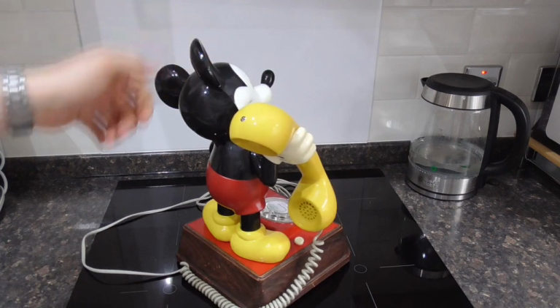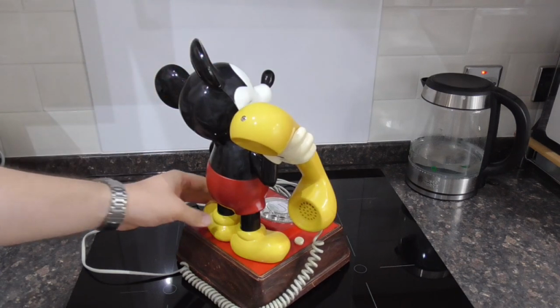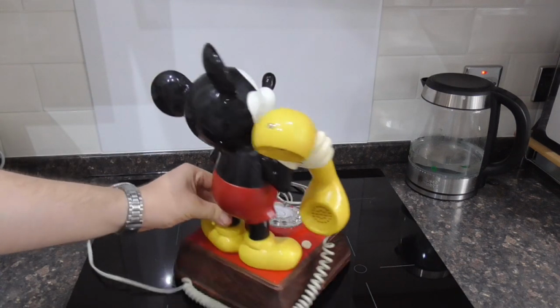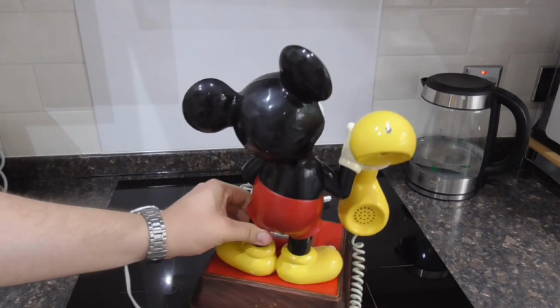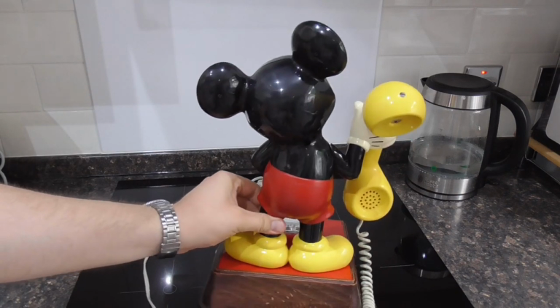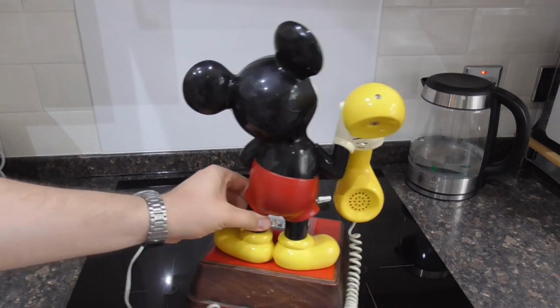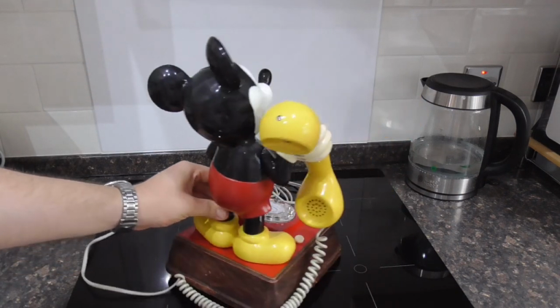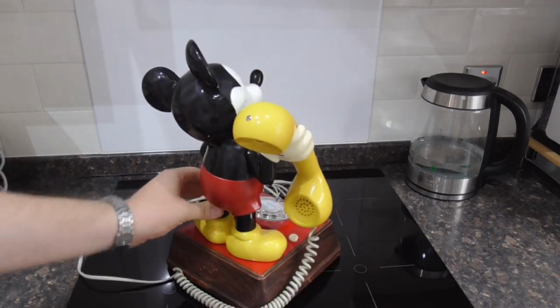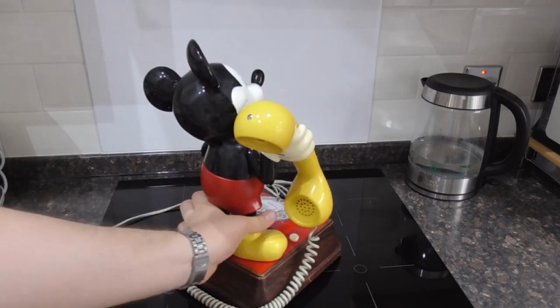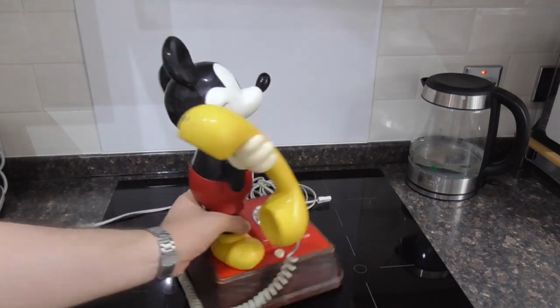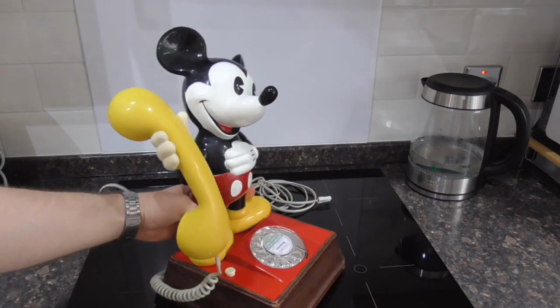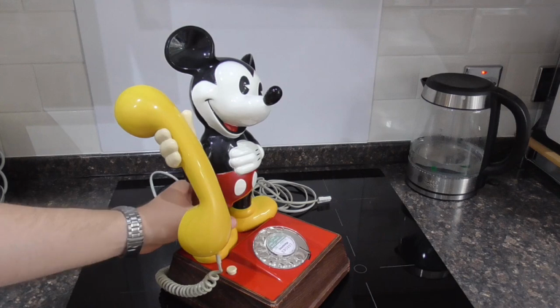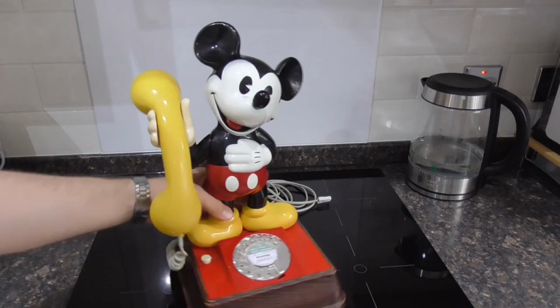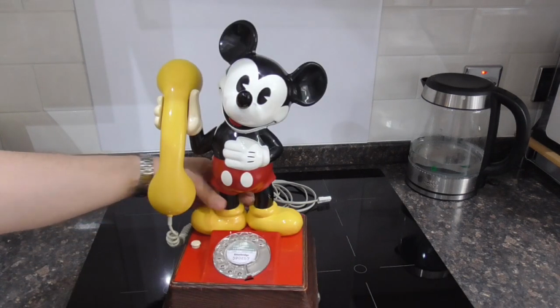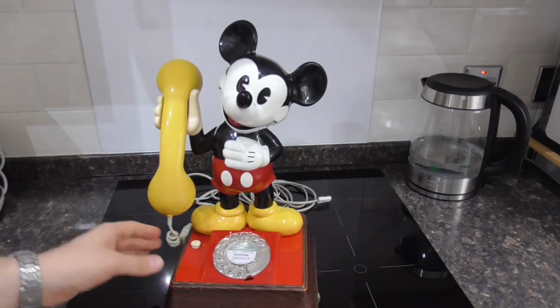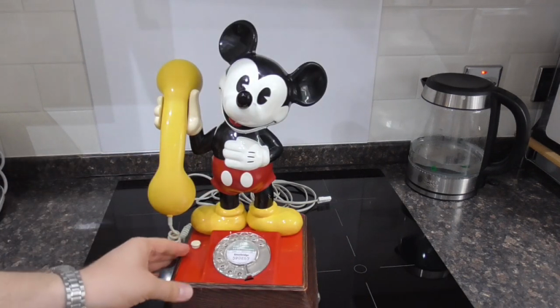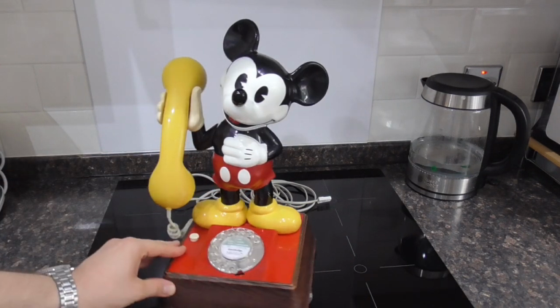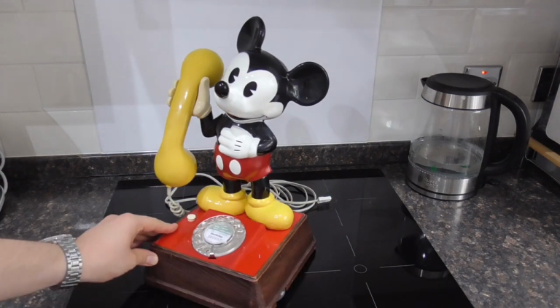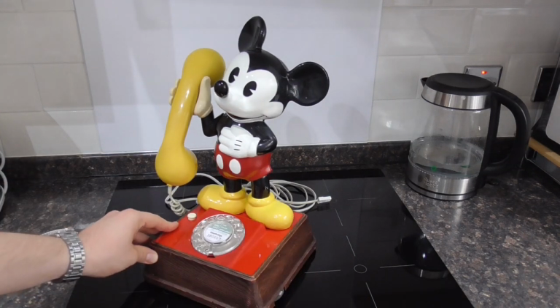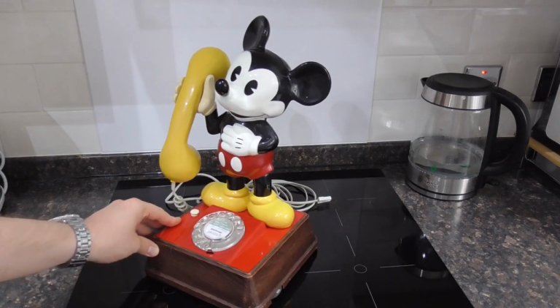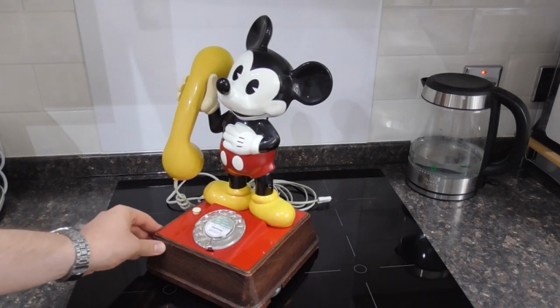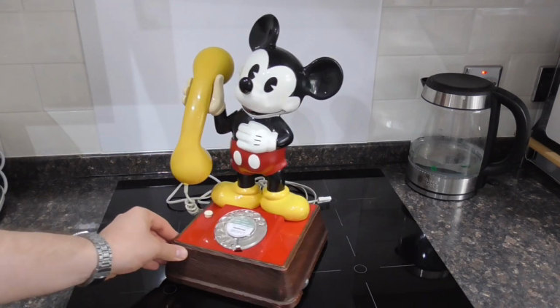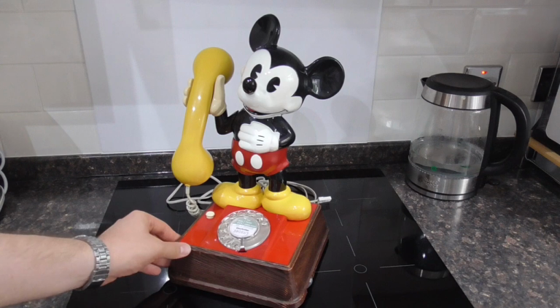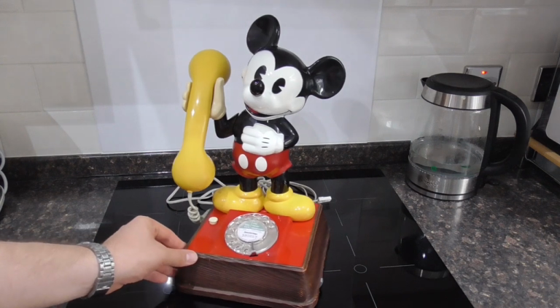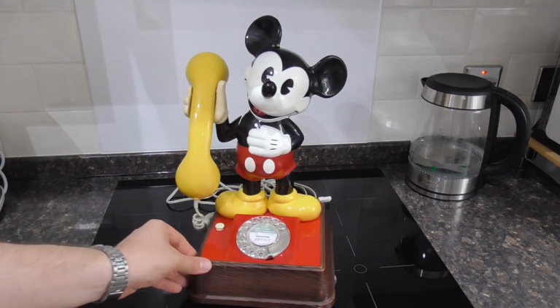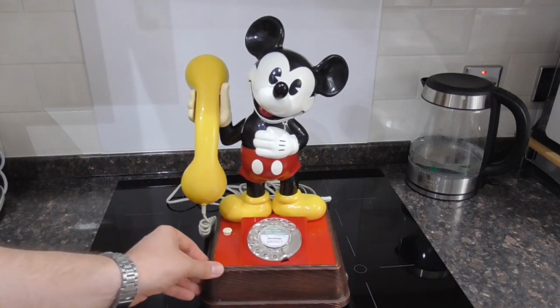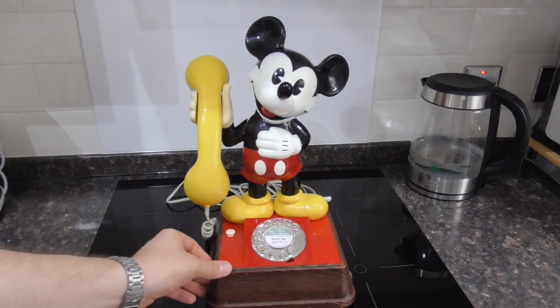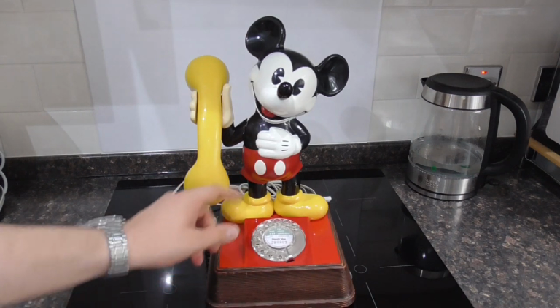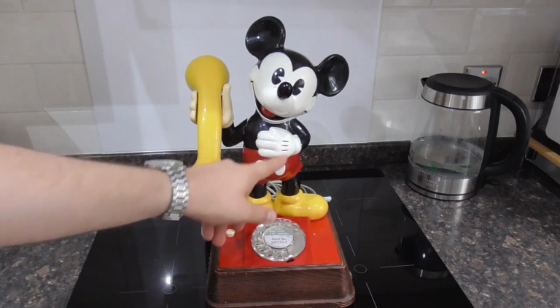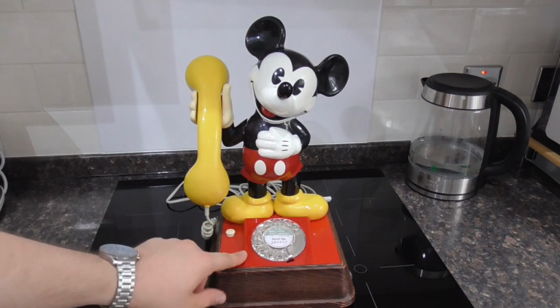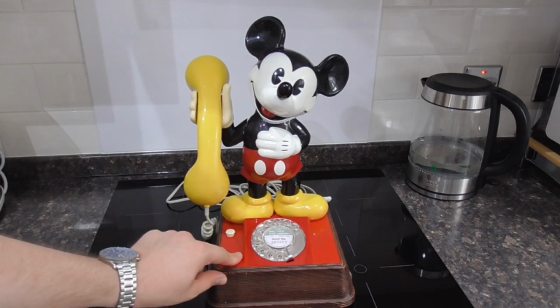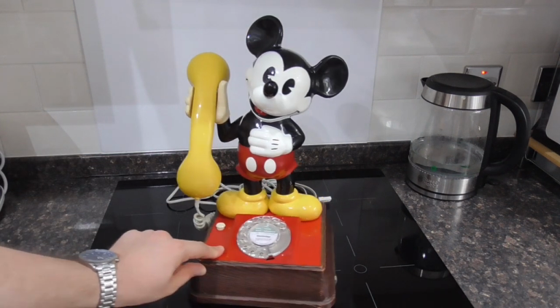So there's the Mickey figure itself. As you can see it looks really cool, very retro looking, and all the decals are in good condition, which is great.